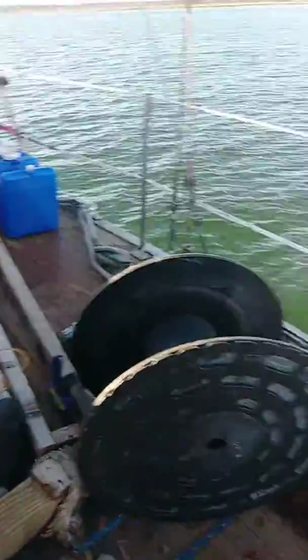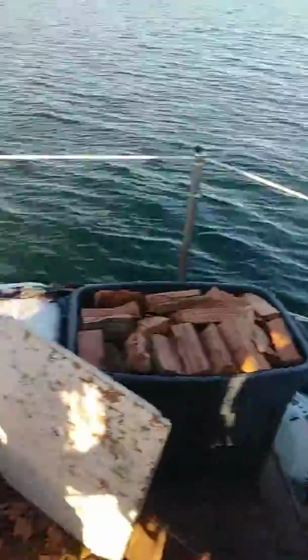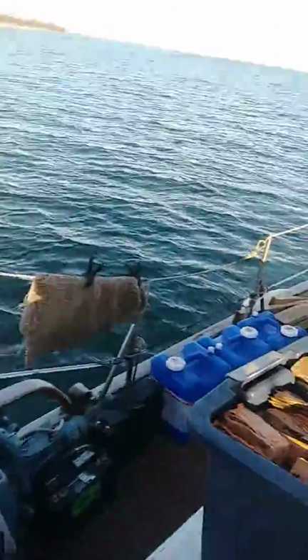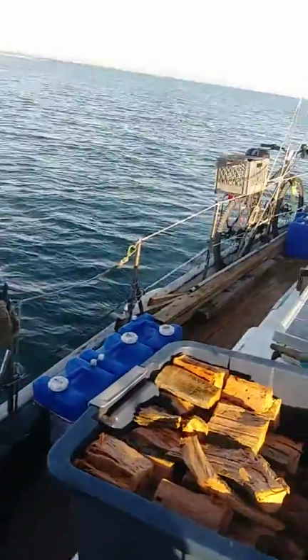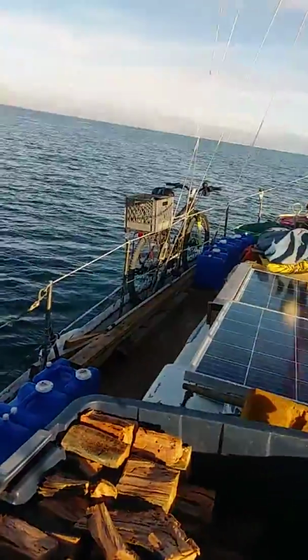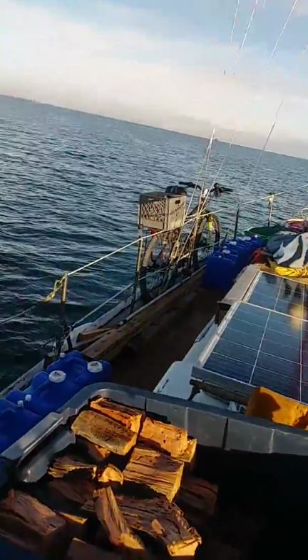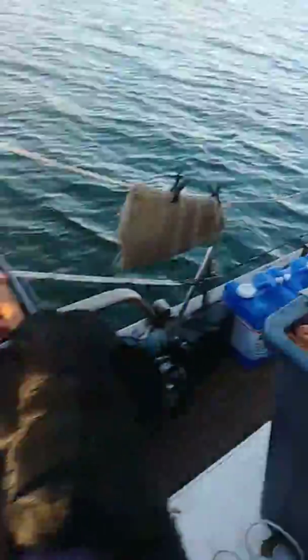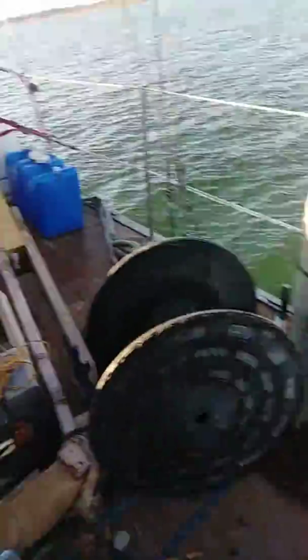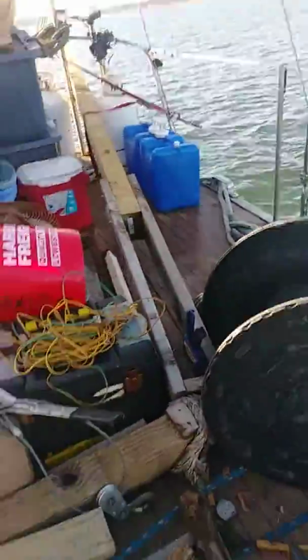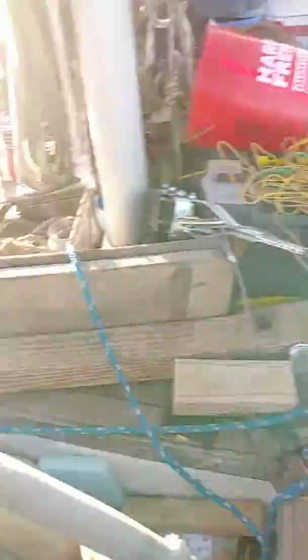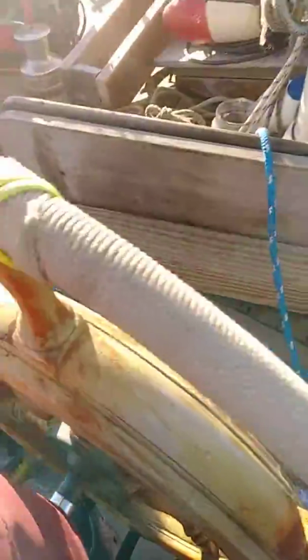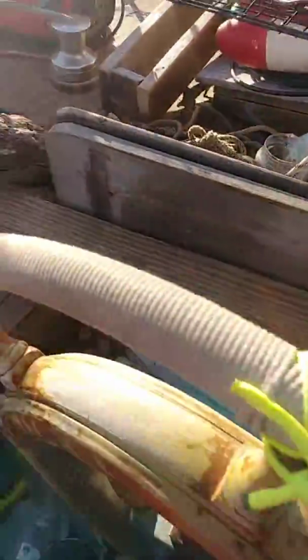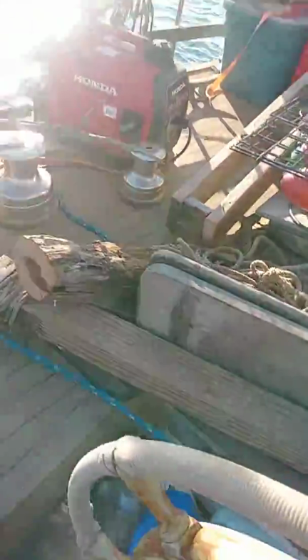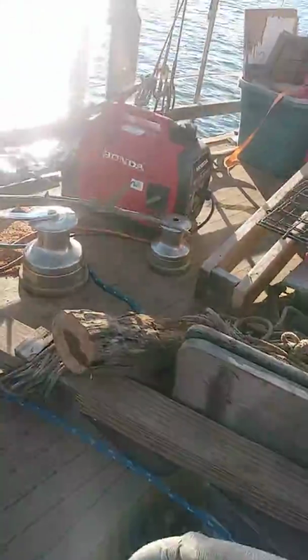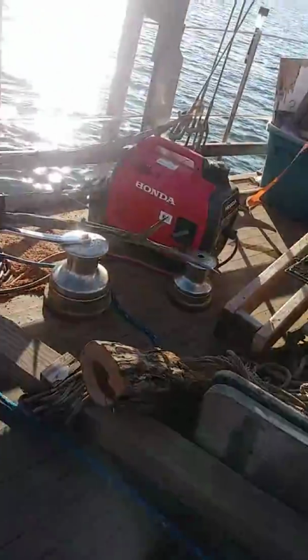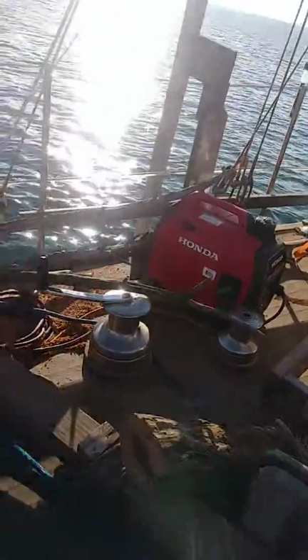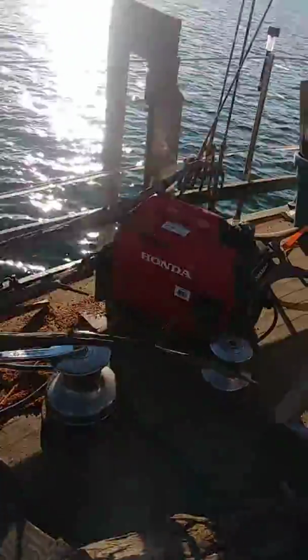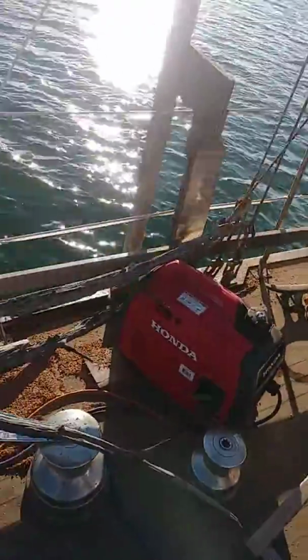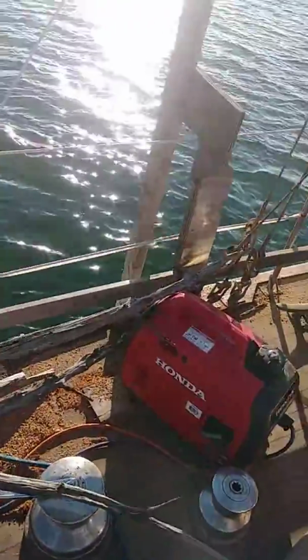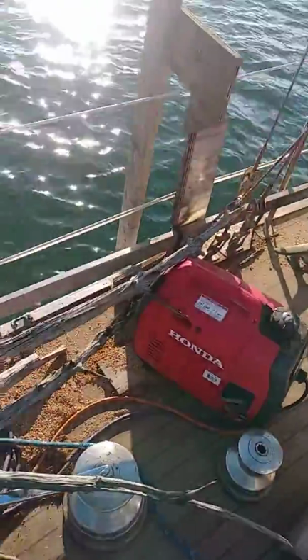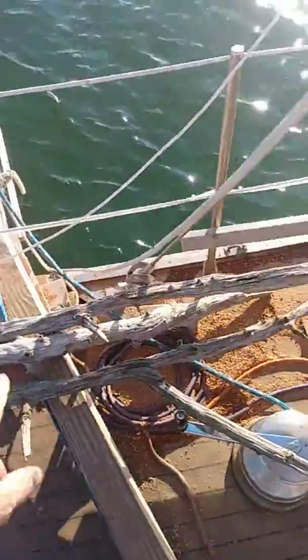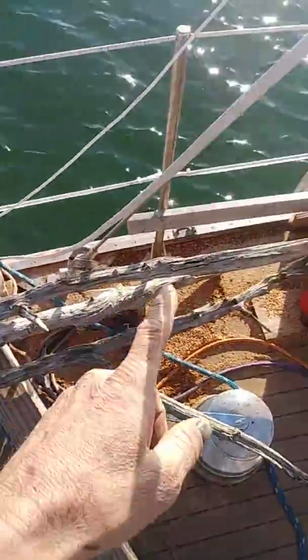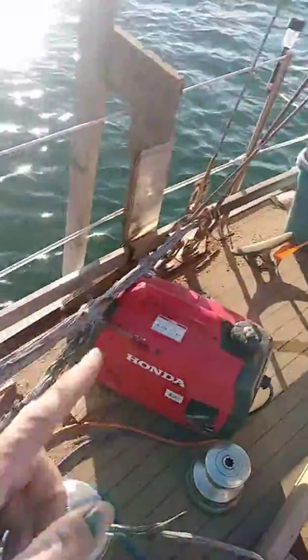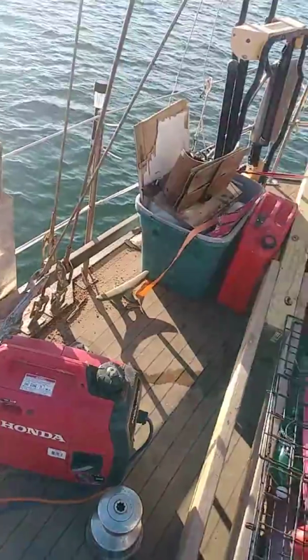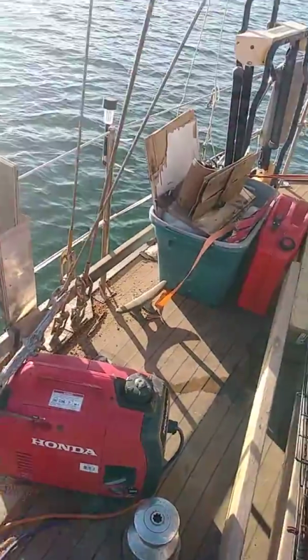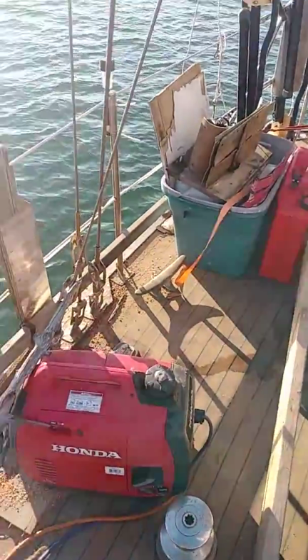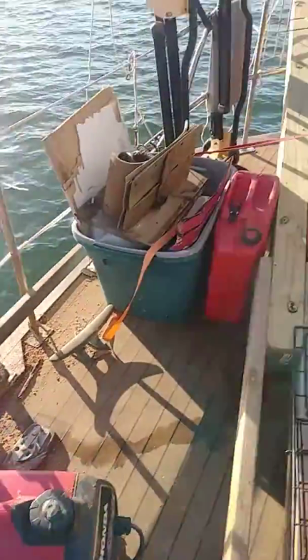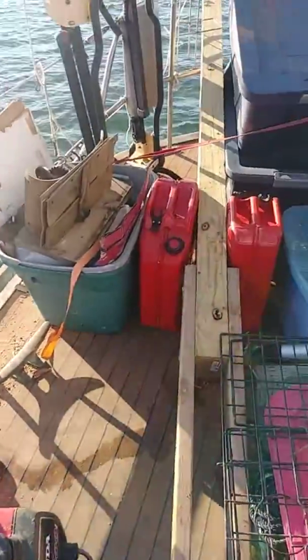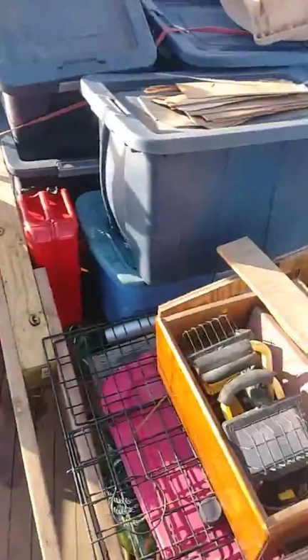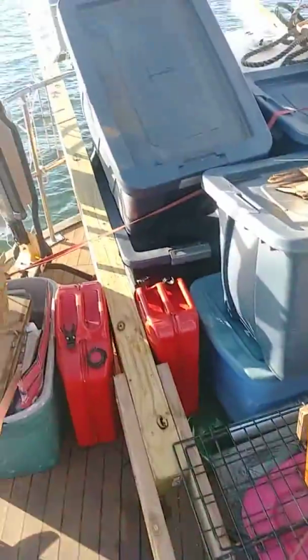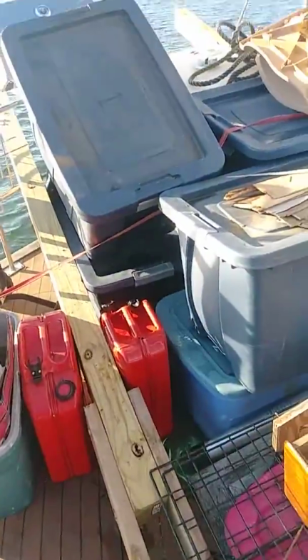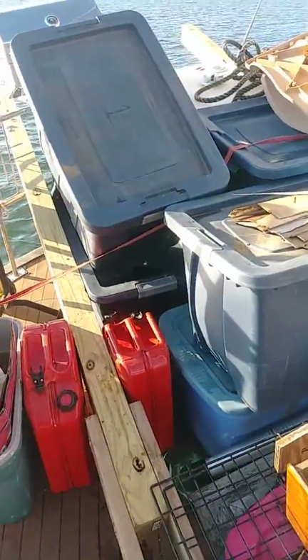We got some water on board — we filled up water the other night, on this side anyway. We got more down below. So we're straightening up, a little sun shining. We brought back another load of wood. I have a video from earlier — I'll publish that first. This will be the second one.